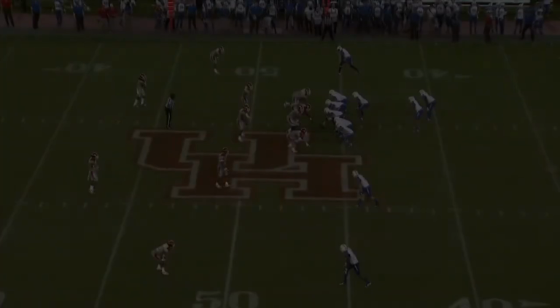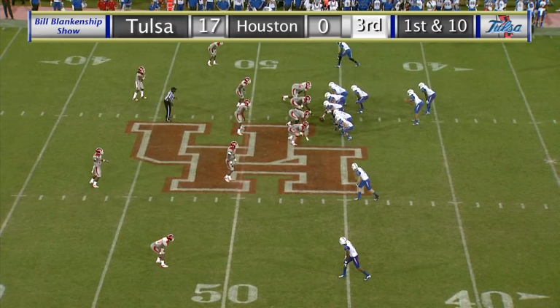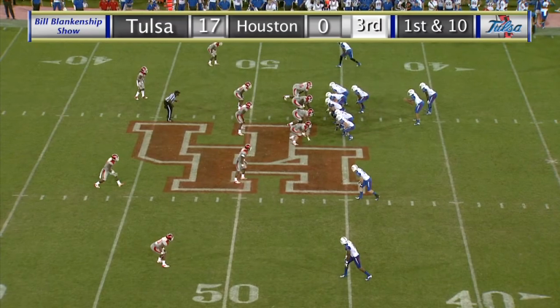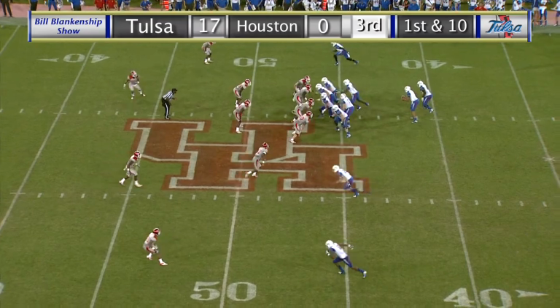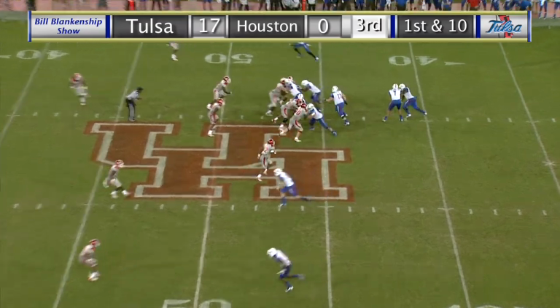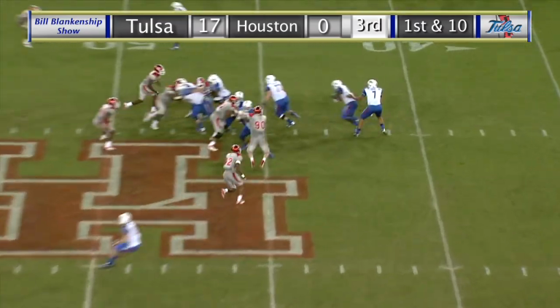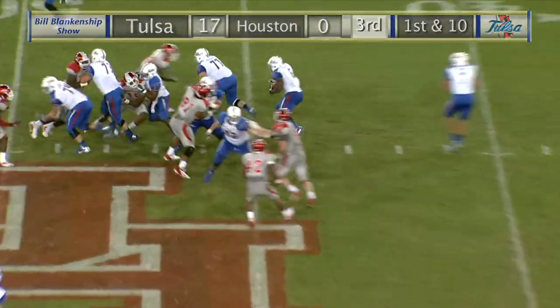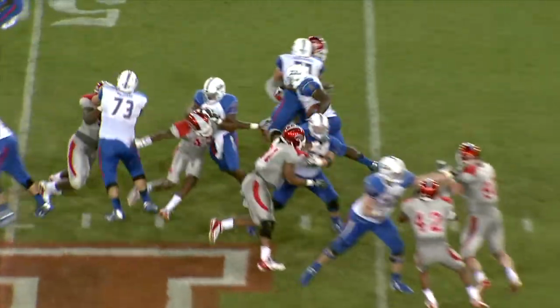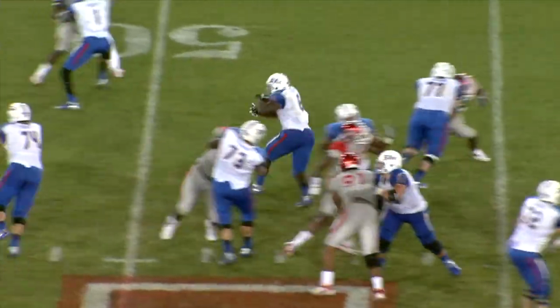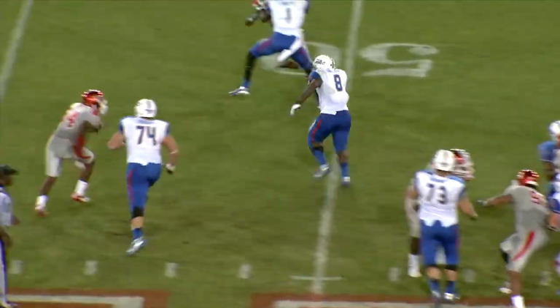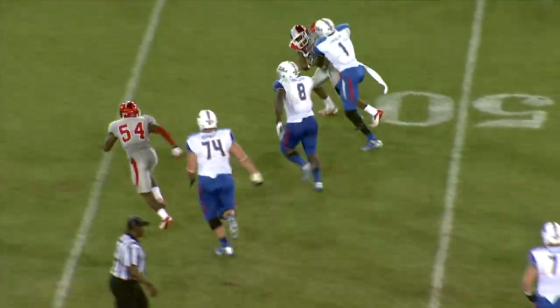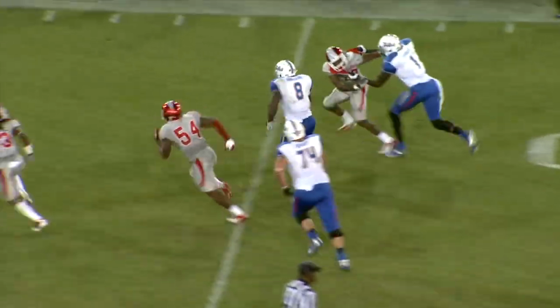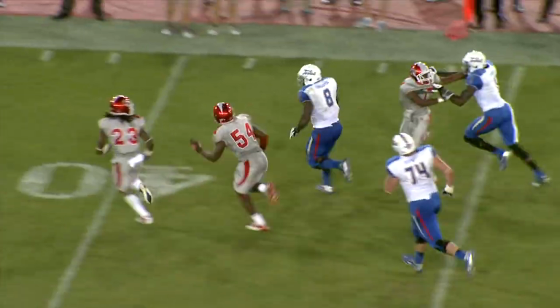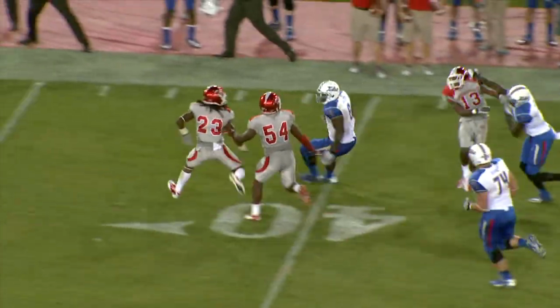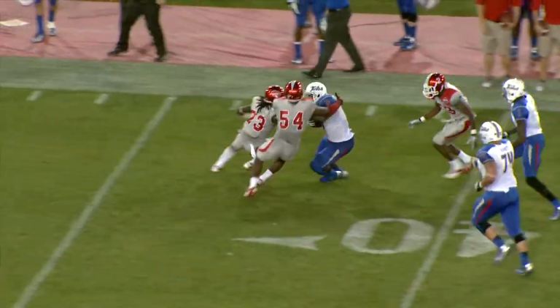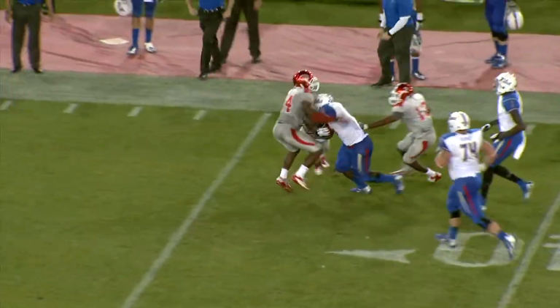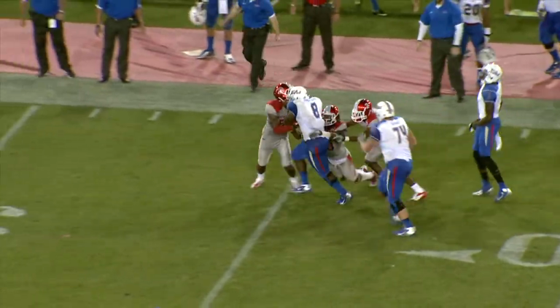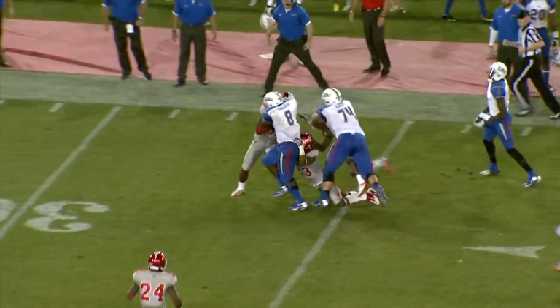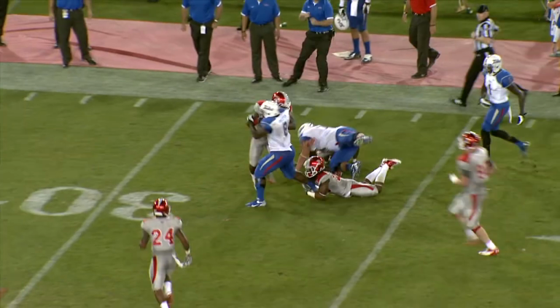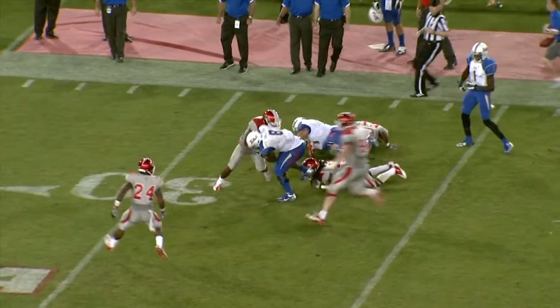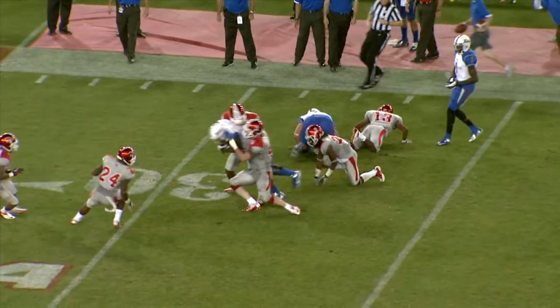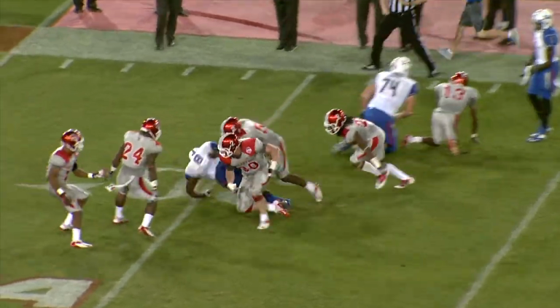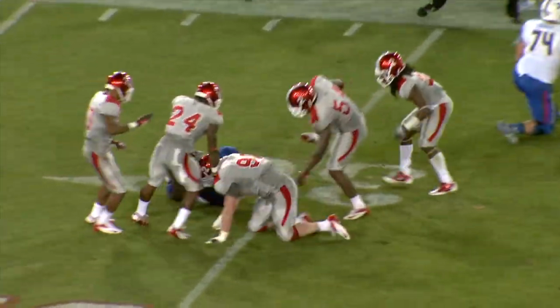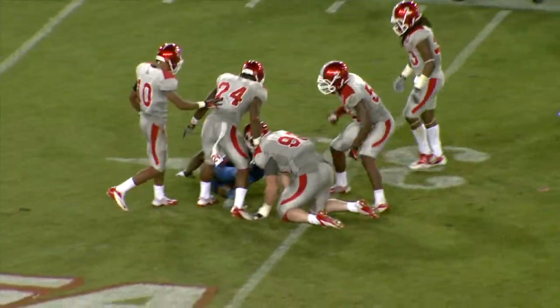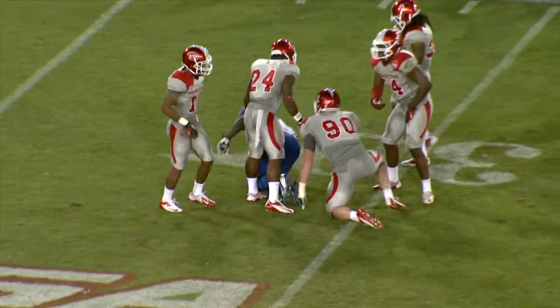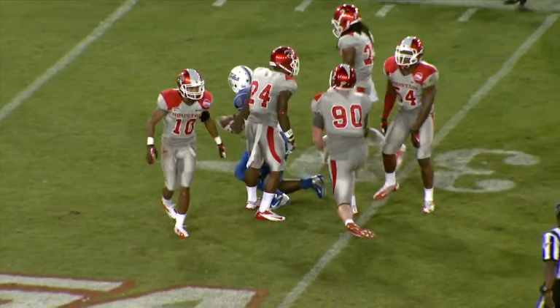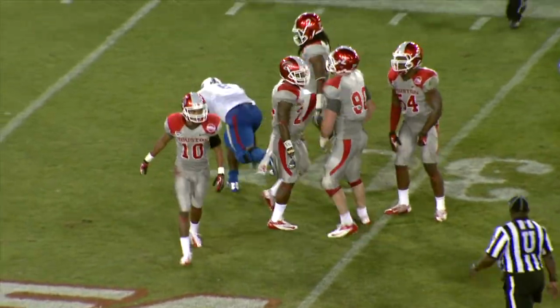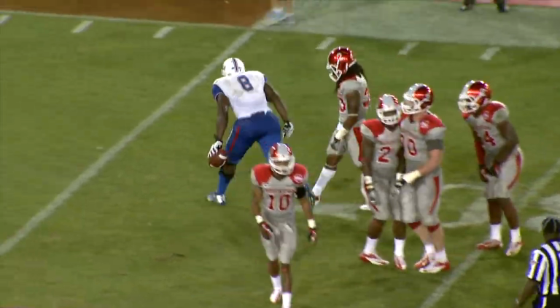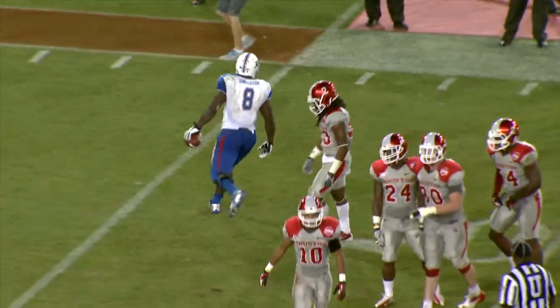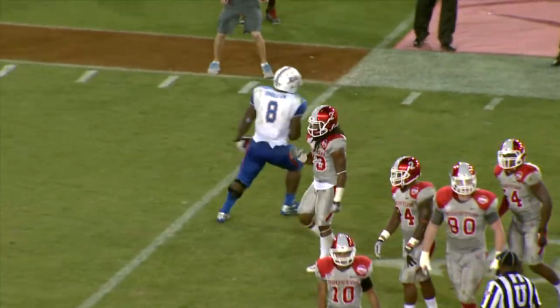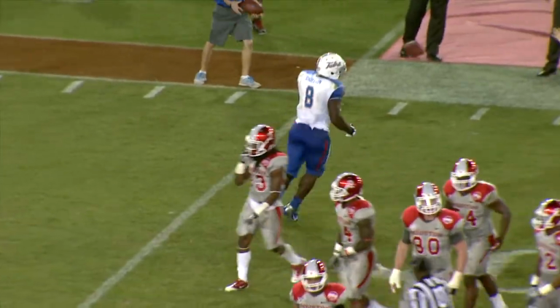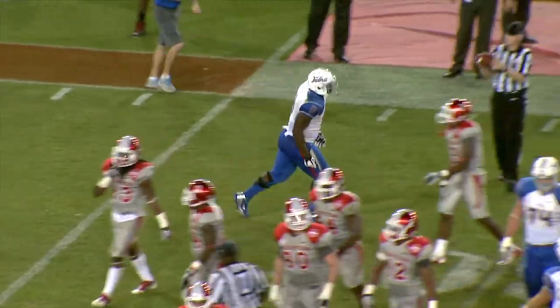On the march at their 46-yard line, here's the snap, and the handoff goes to Singleton. Off the right side, big hole, 45-50, to the 40, and he is corralled at the 35-yard line, but still burrowing forward, and he gets it to the numbers on the right side to the 30.